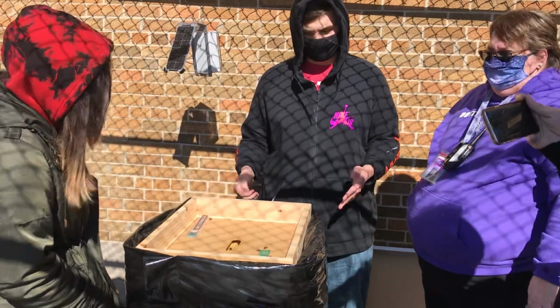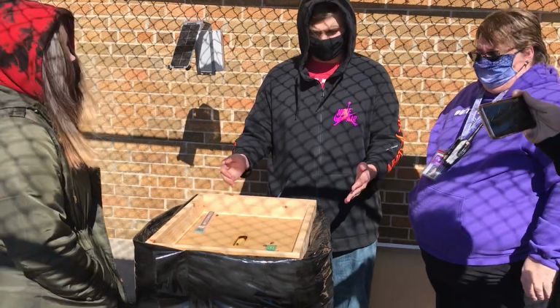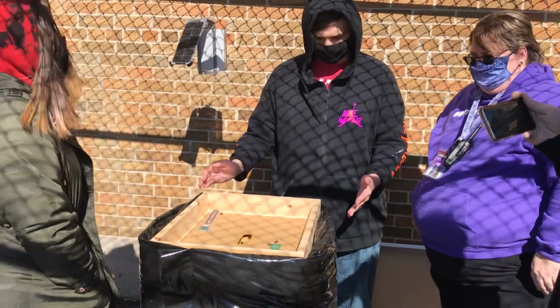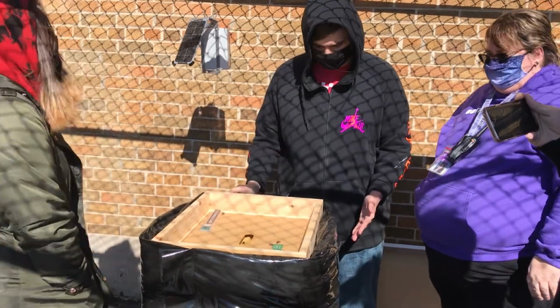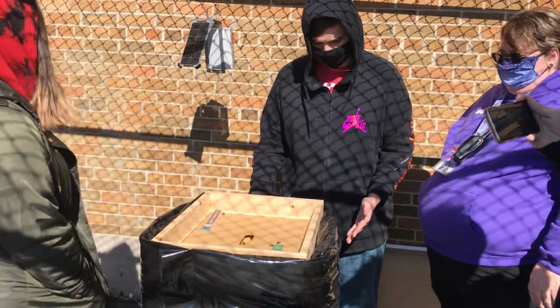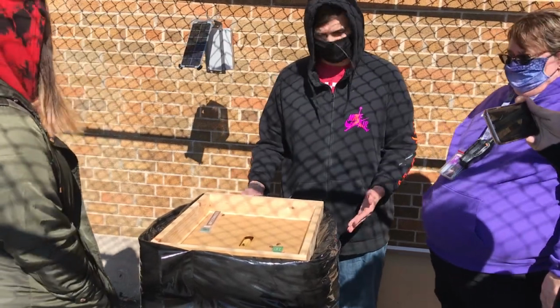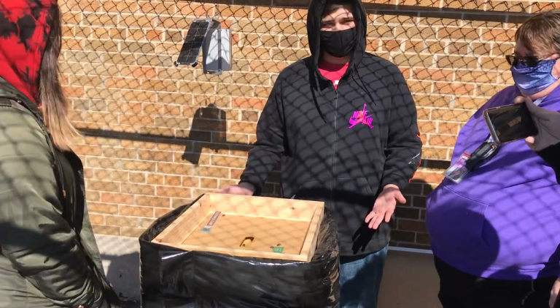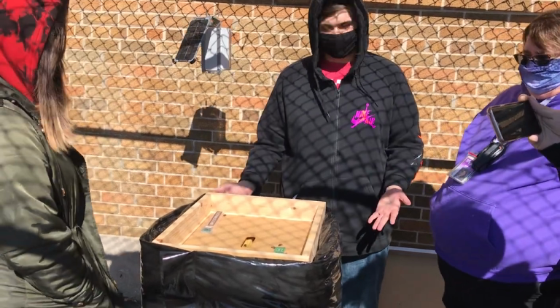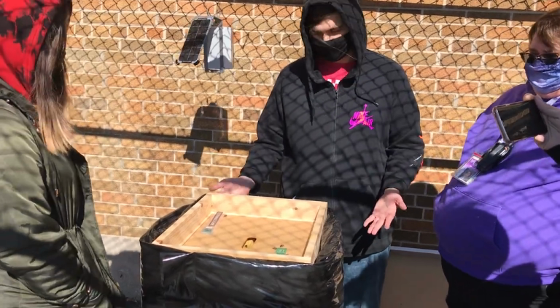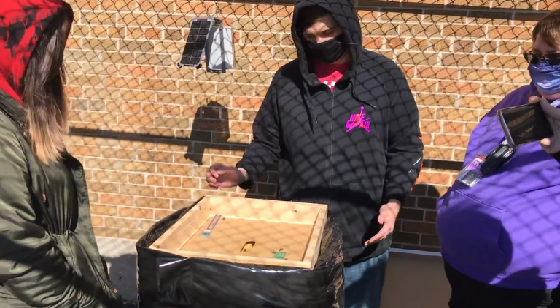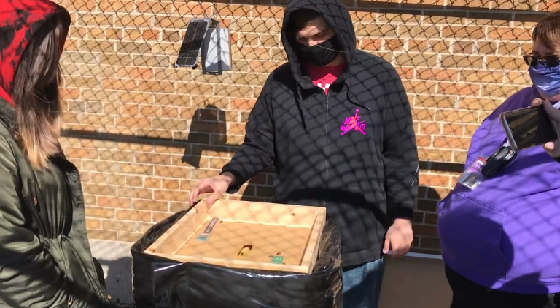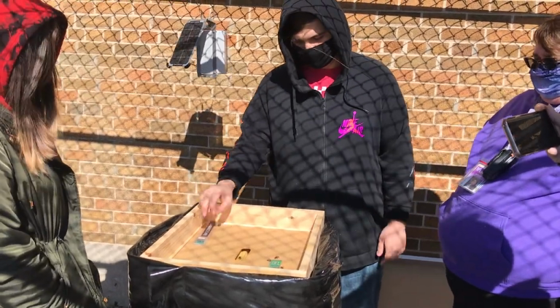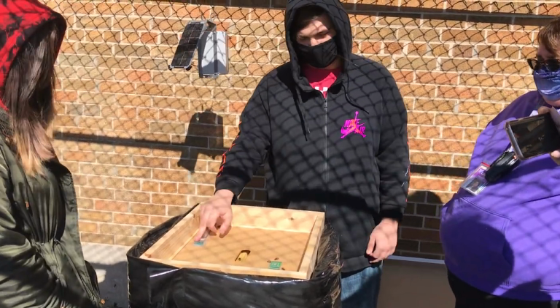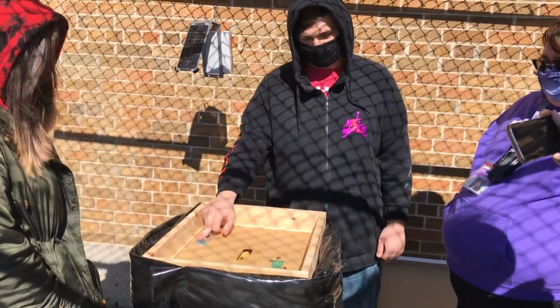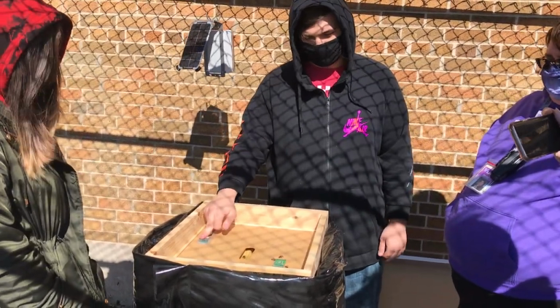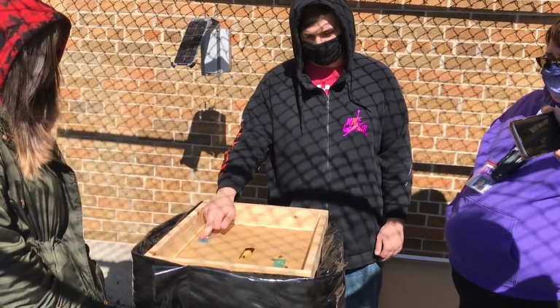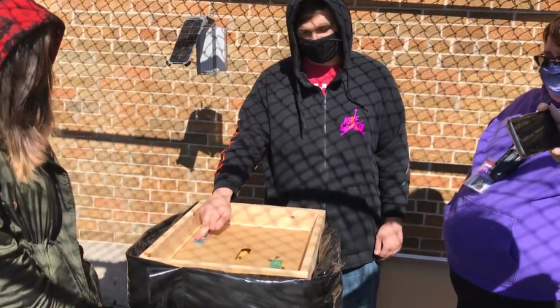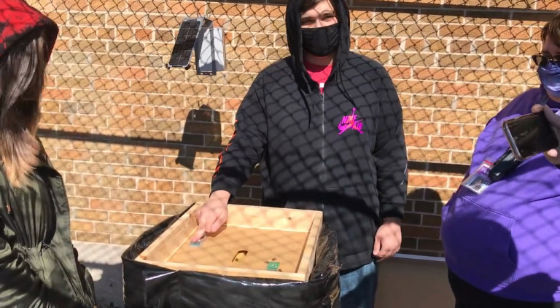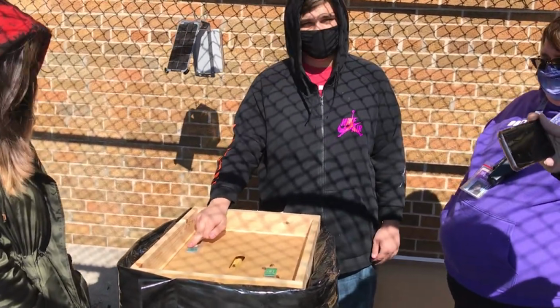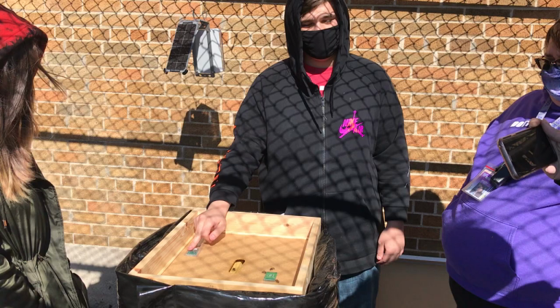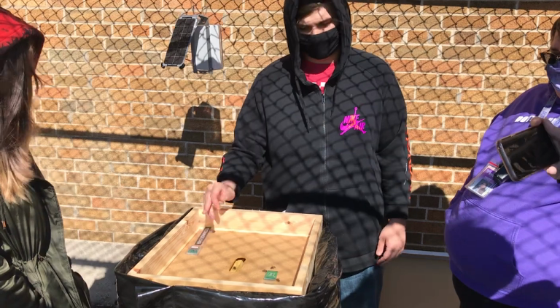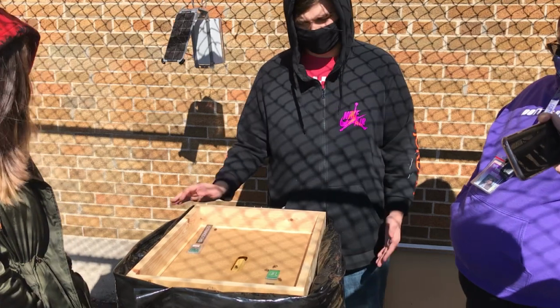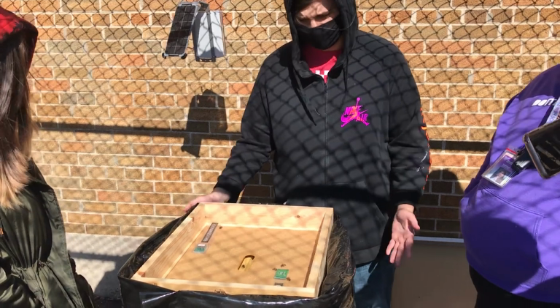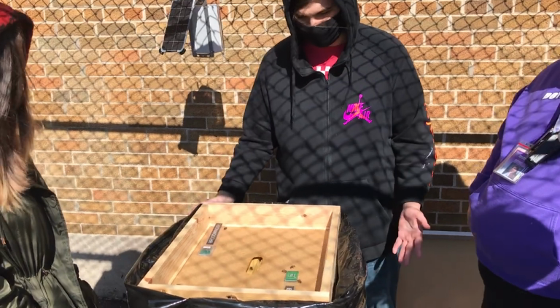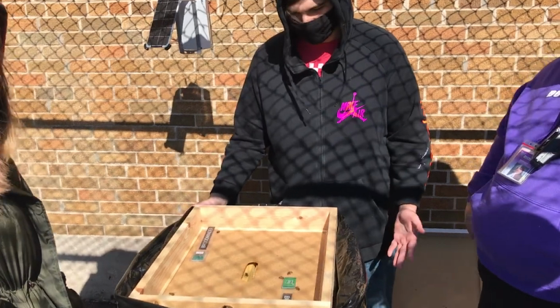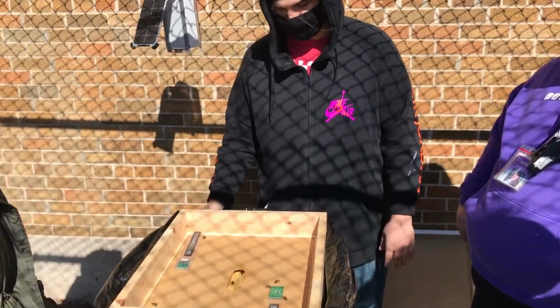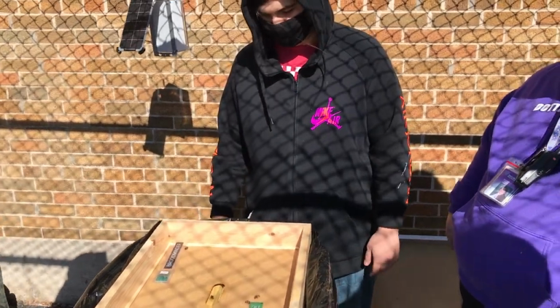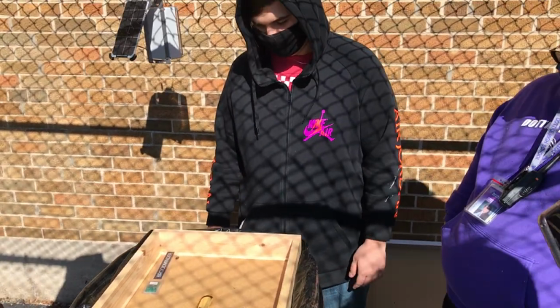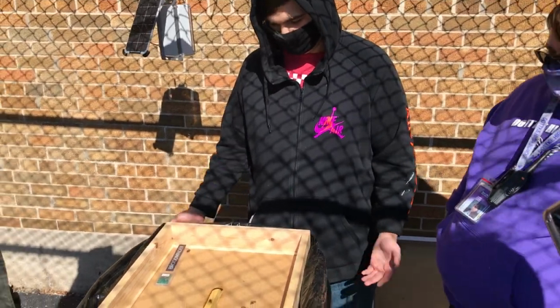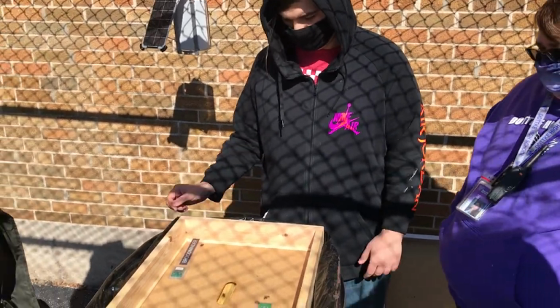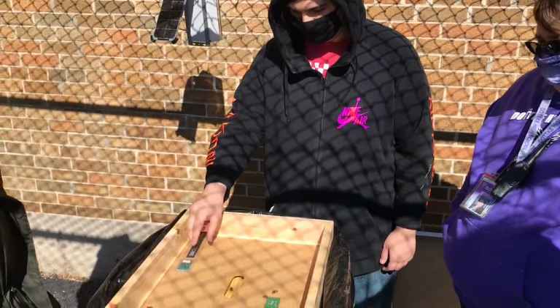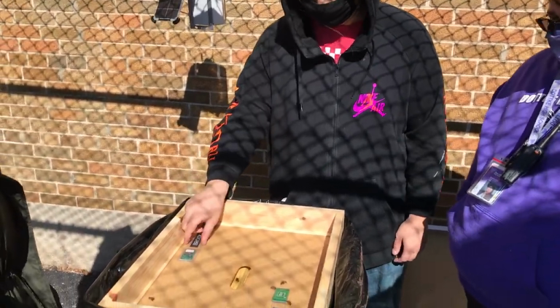One of them is temperature and the other one does humidity. What we're installing today is just weight. So bees — we monitor temperature and humidity in the beehives so we know that everything is okay.